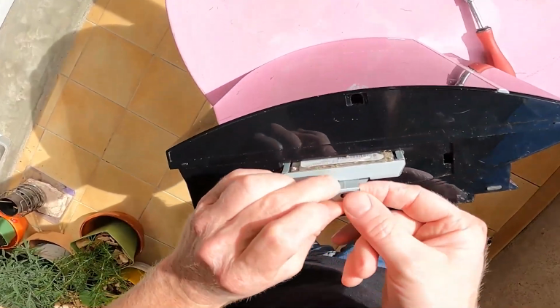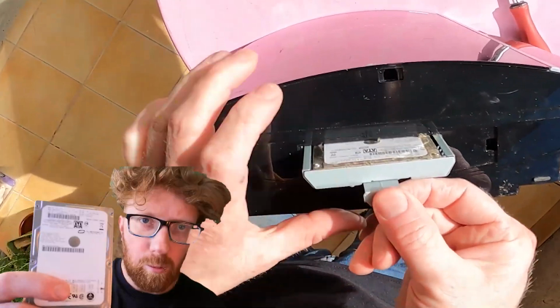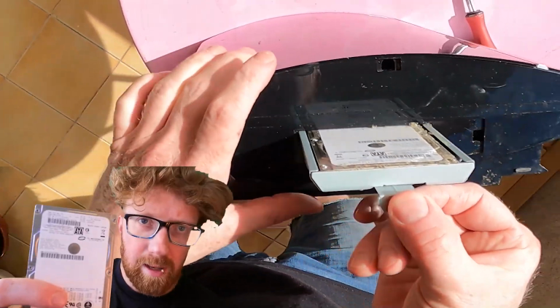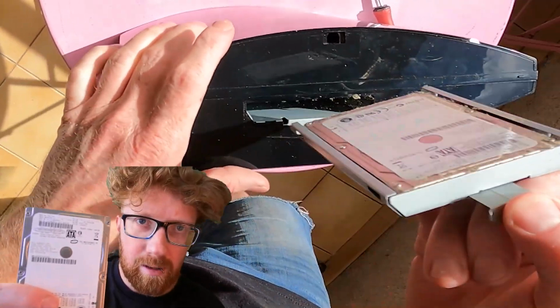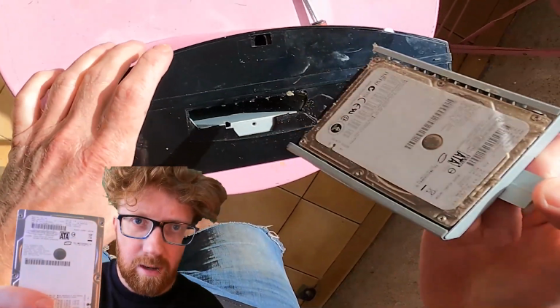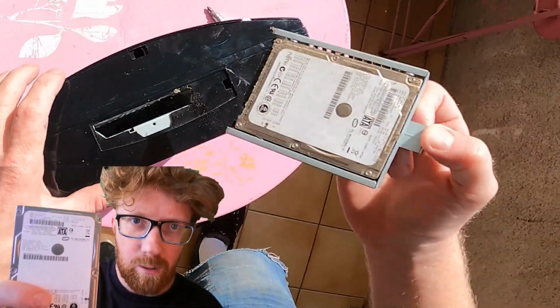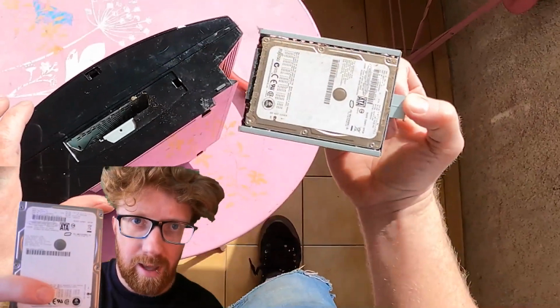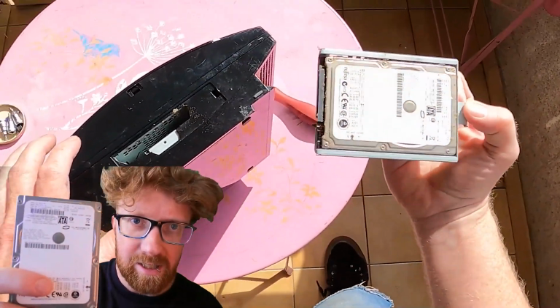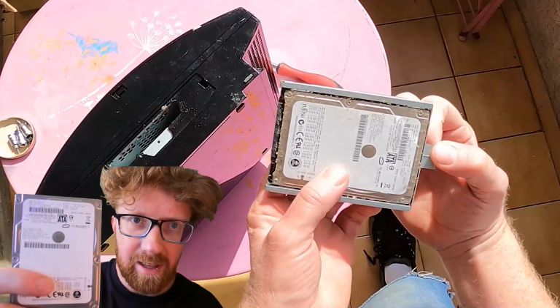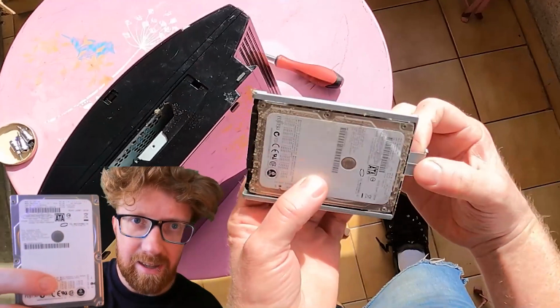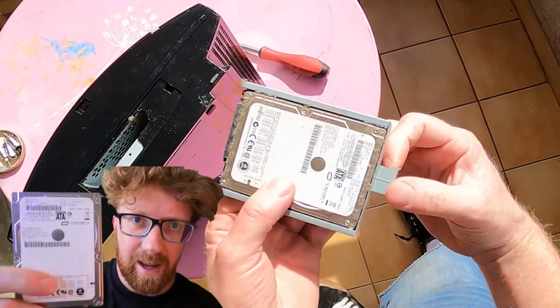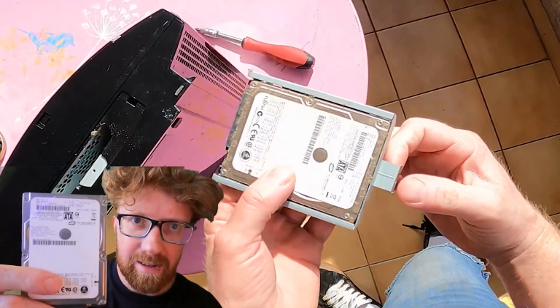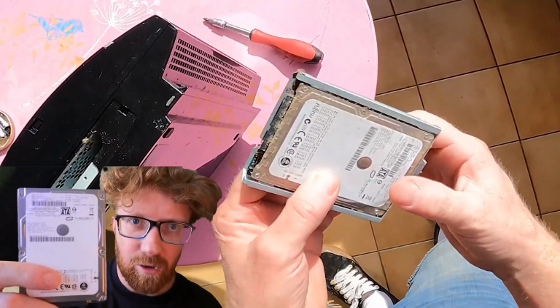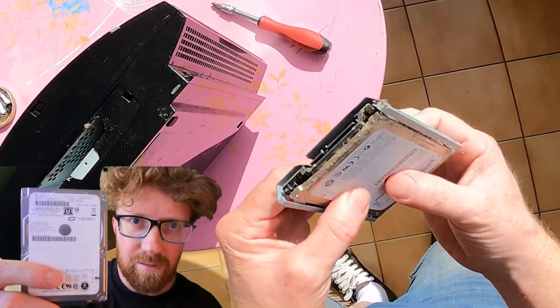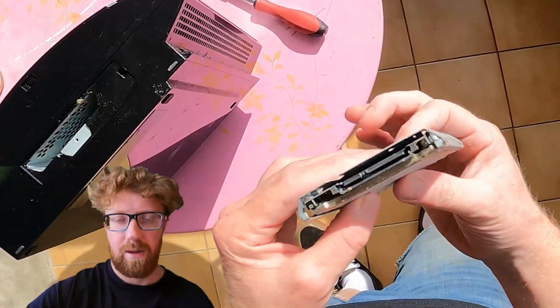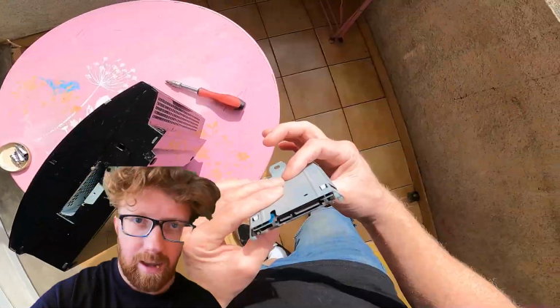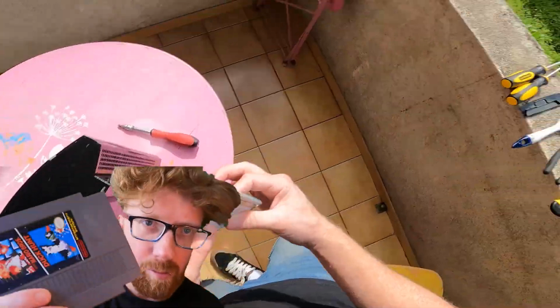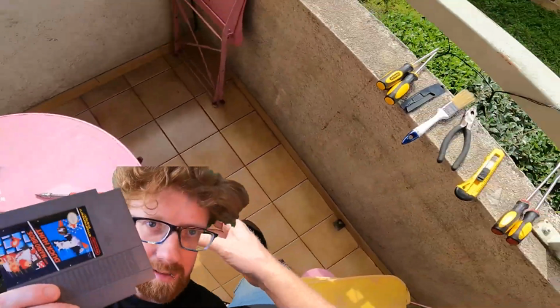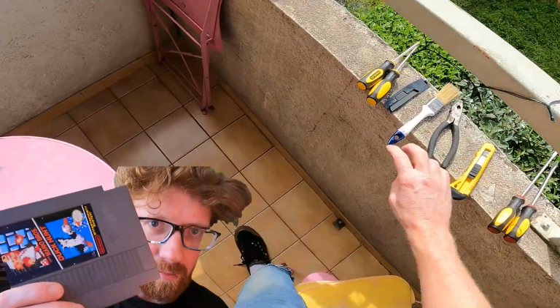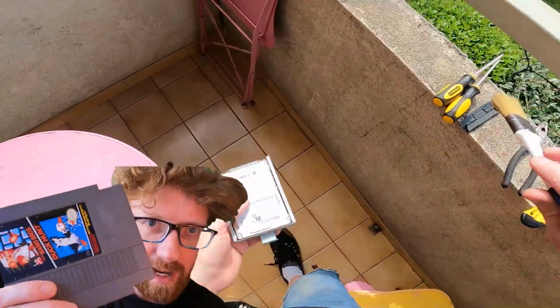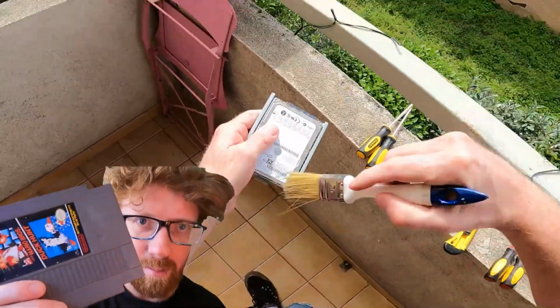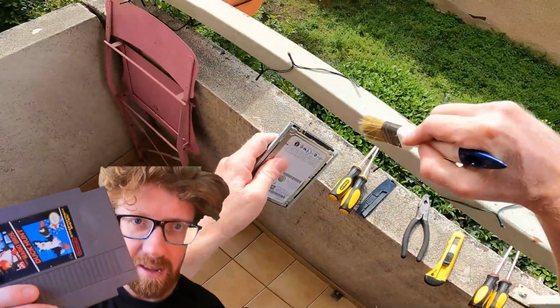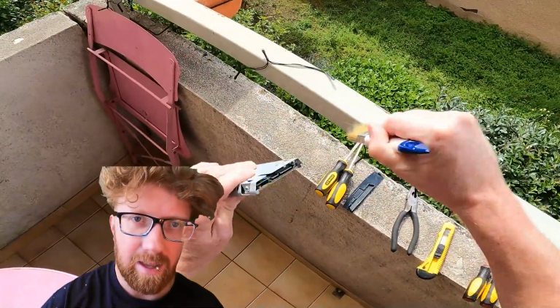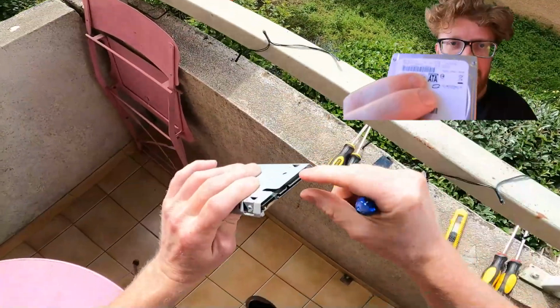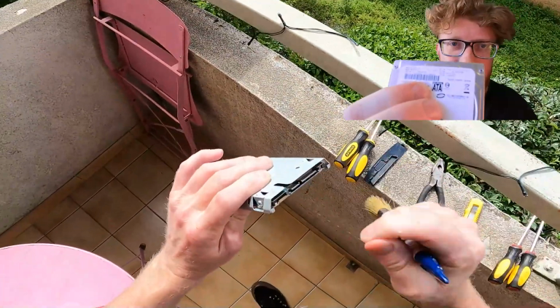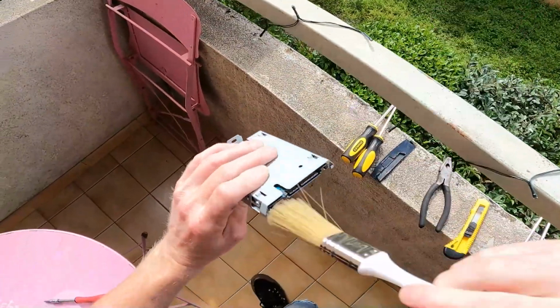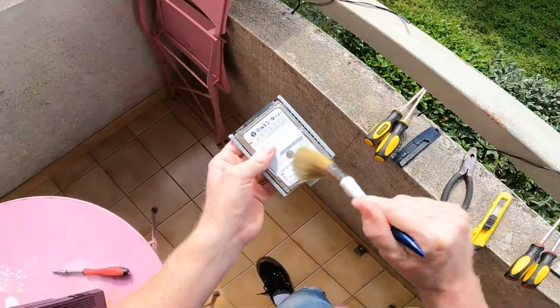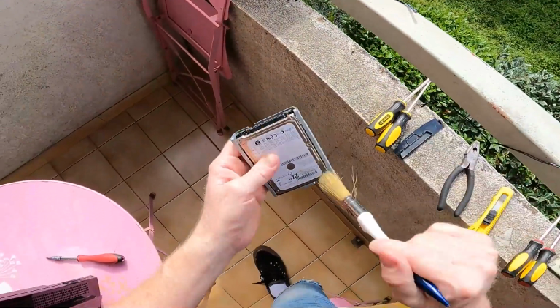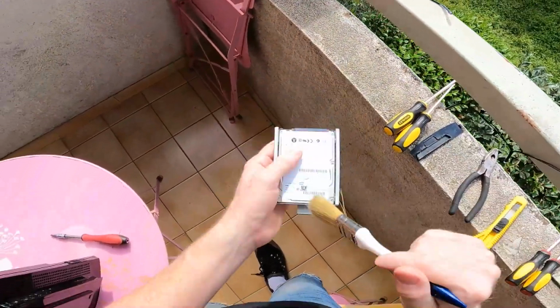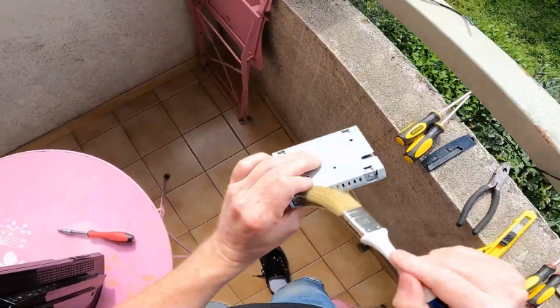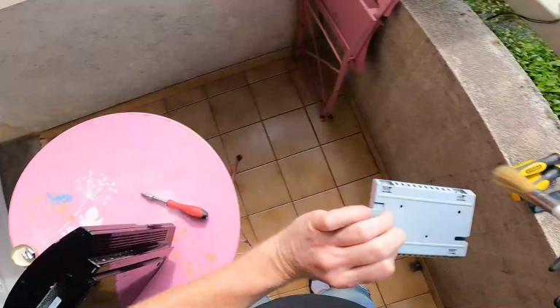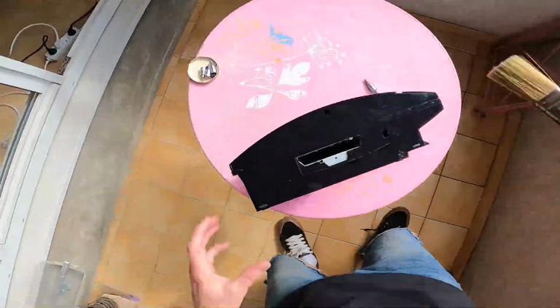We'll be getting rid of the old HDD — hard disk drive — and we'll be getting some flash memory in there. The hard disk drive's from 2008.